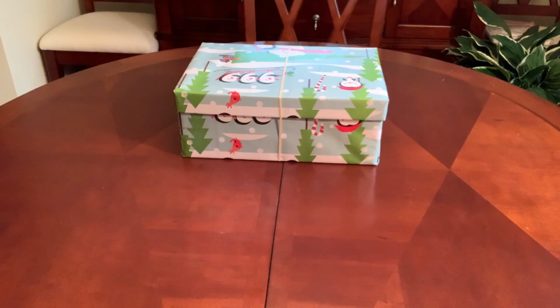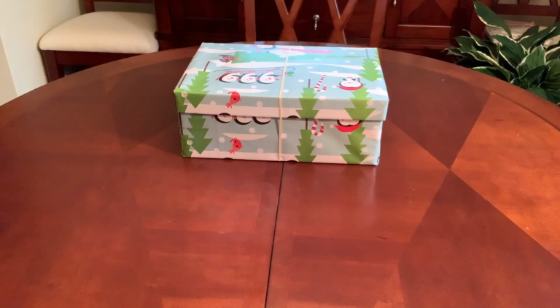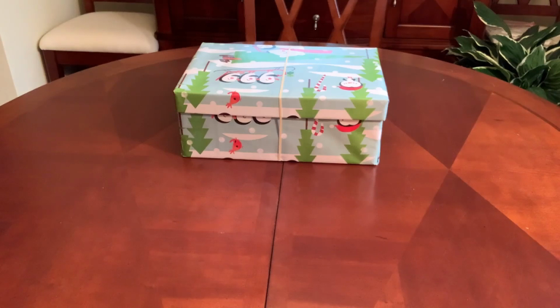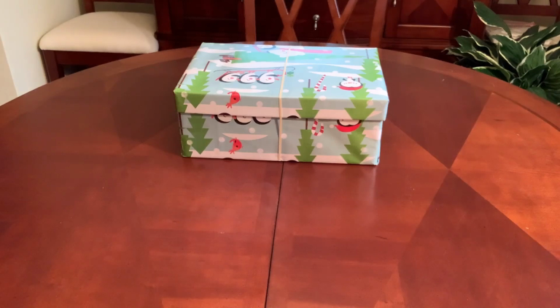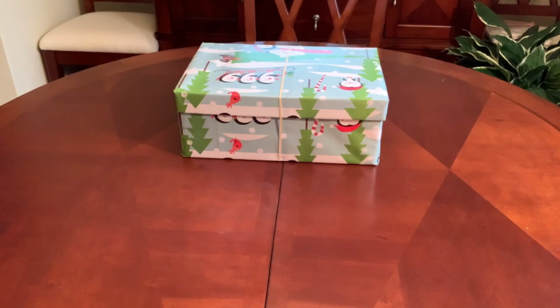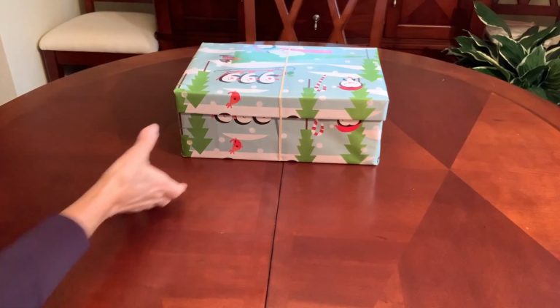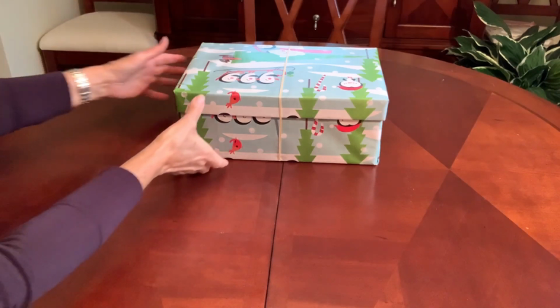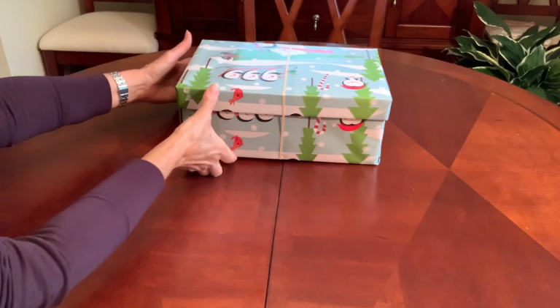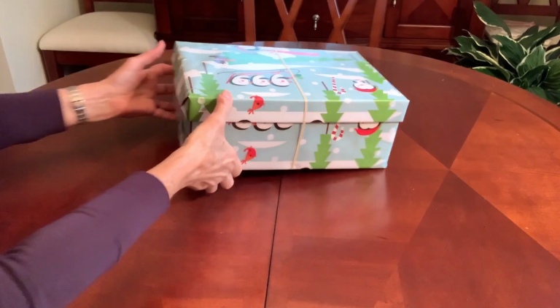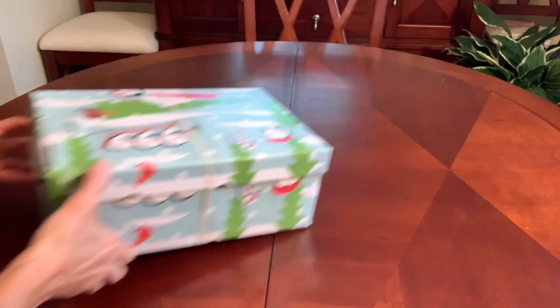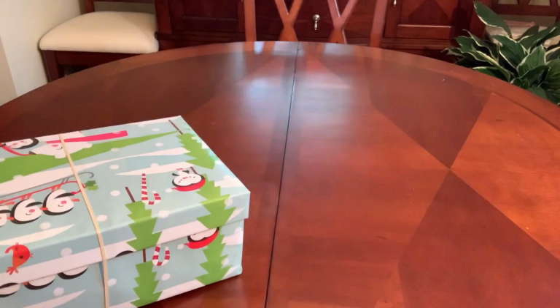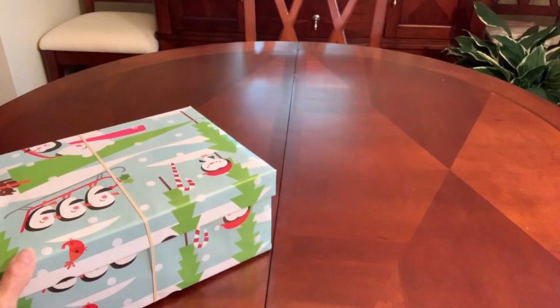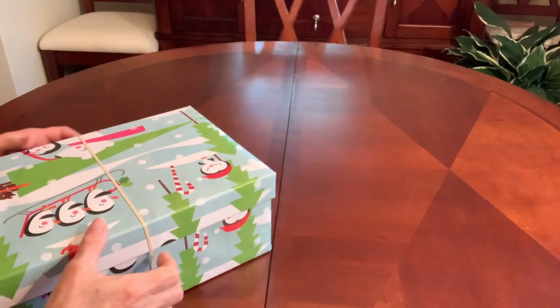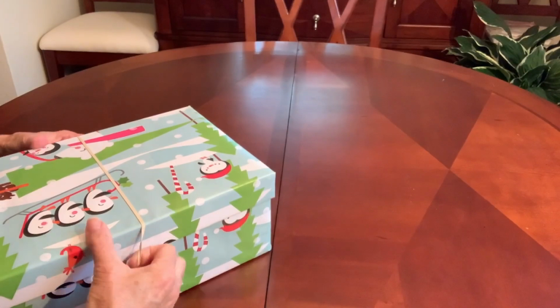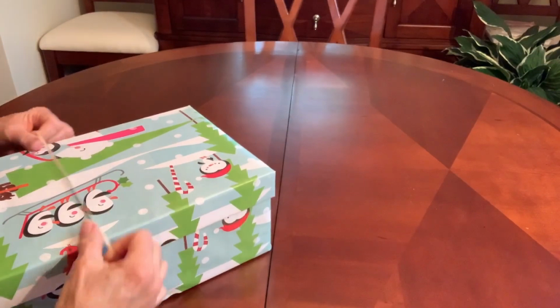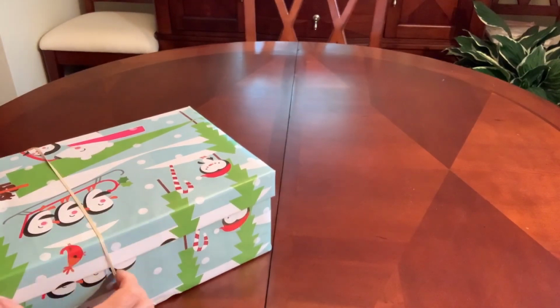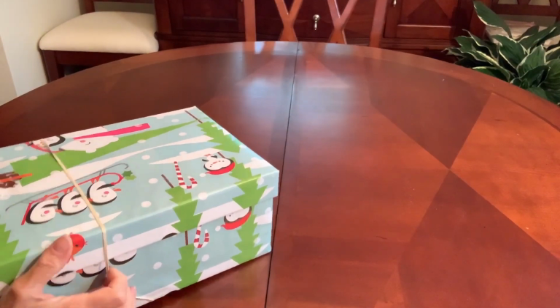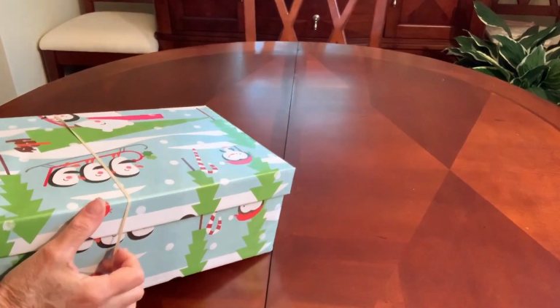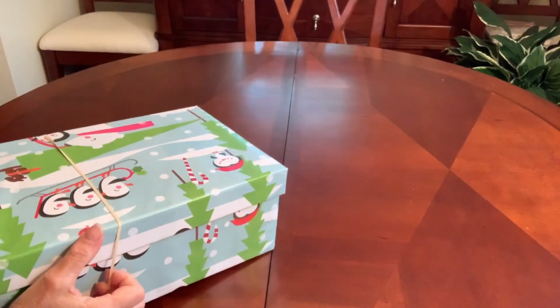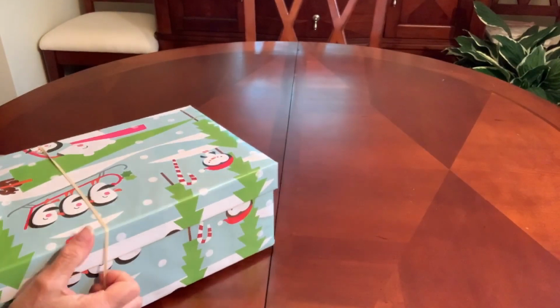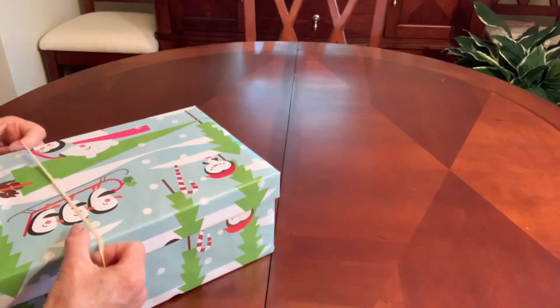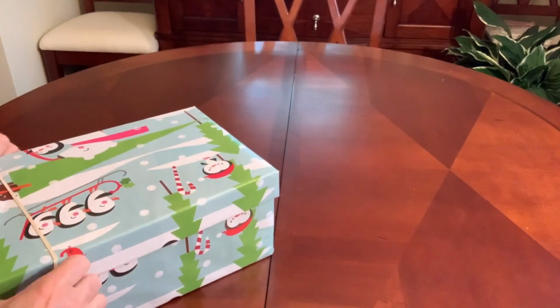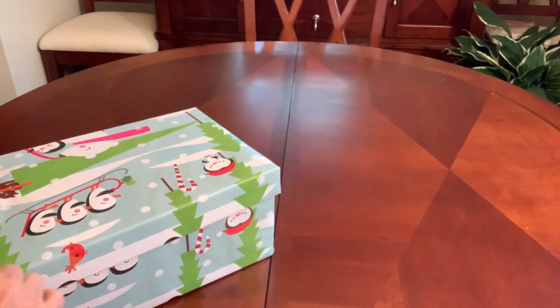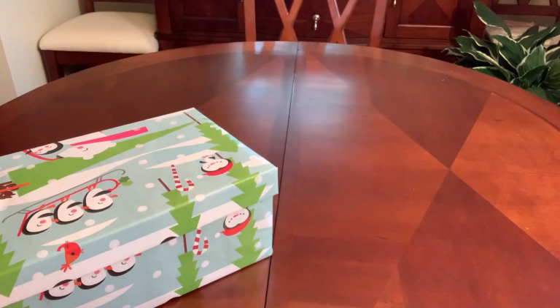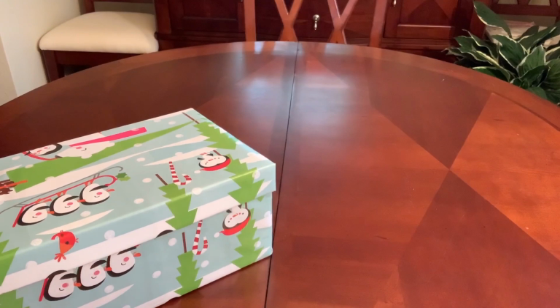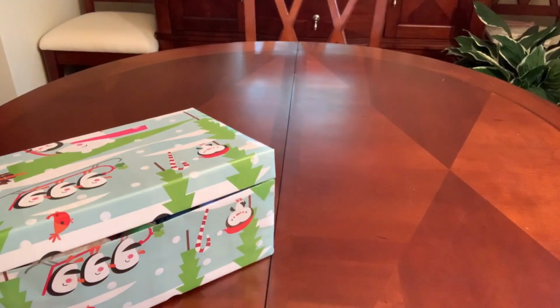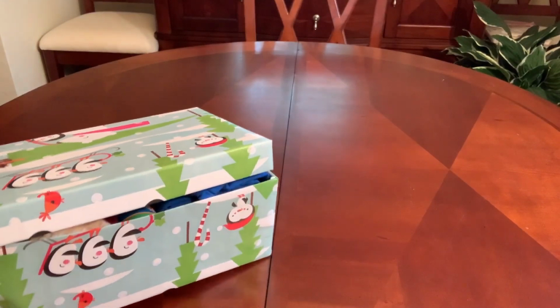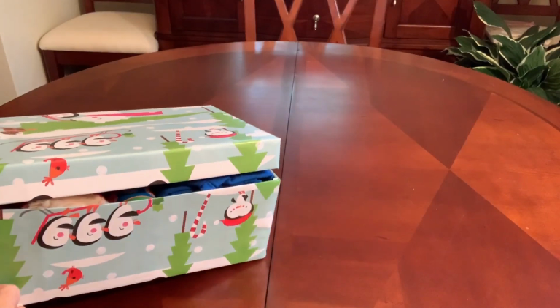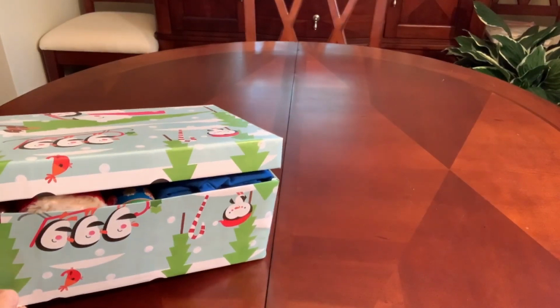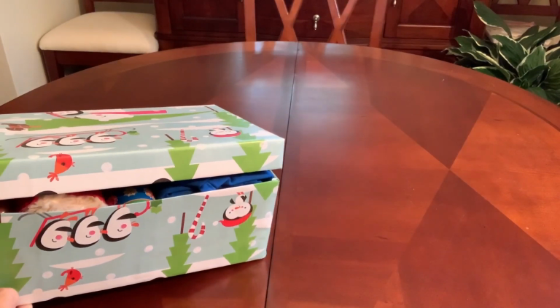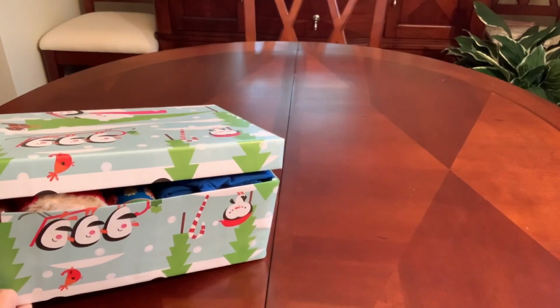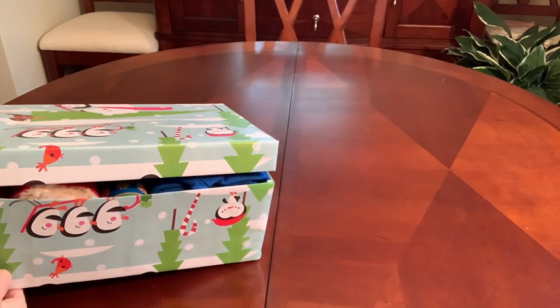Hello everyone, this is Trish from Bird Feed. Welcome back. If you are new, I hope you stick around and get some ideas and inspiration for your OCC shoeboxes.